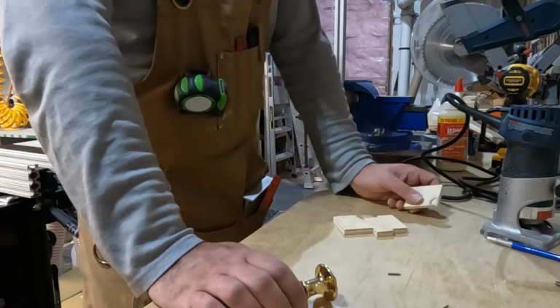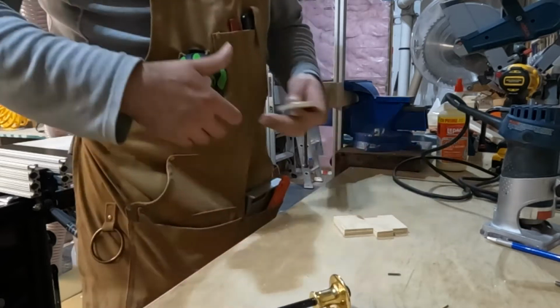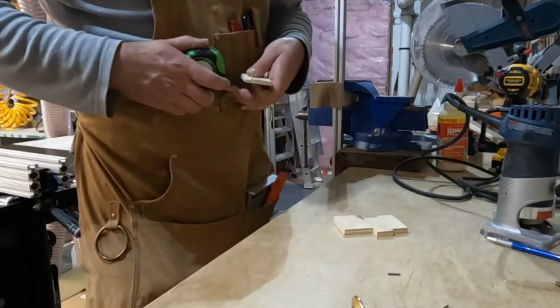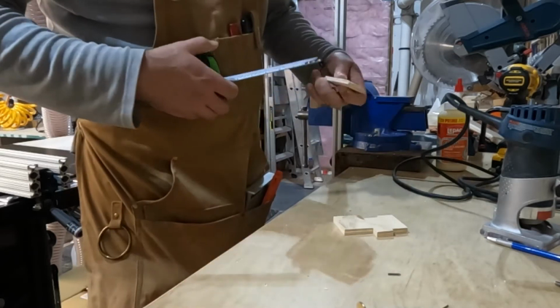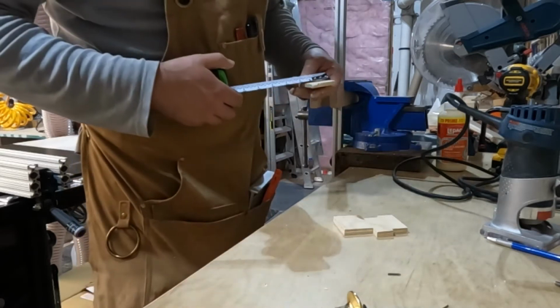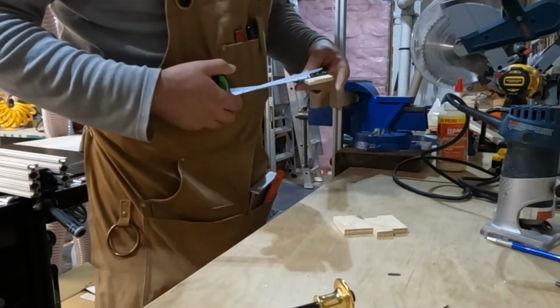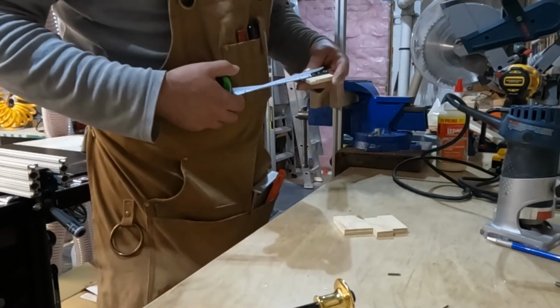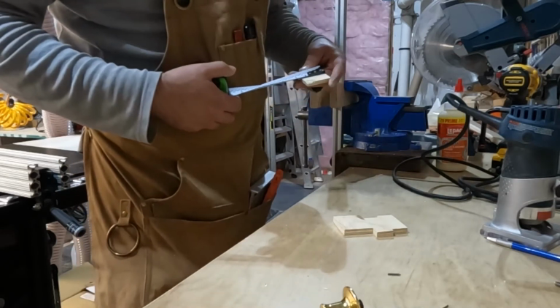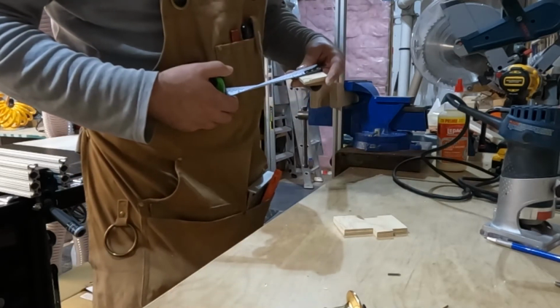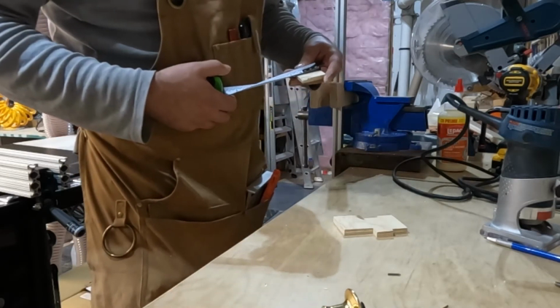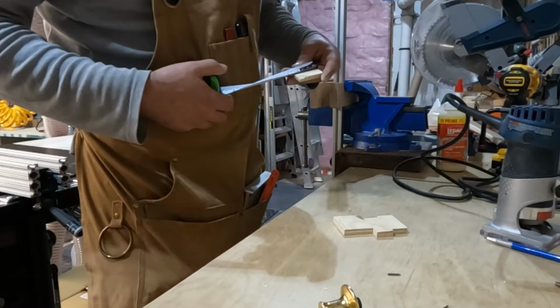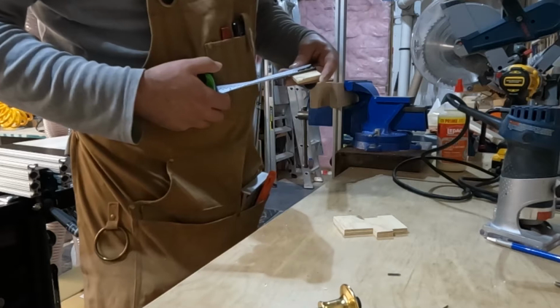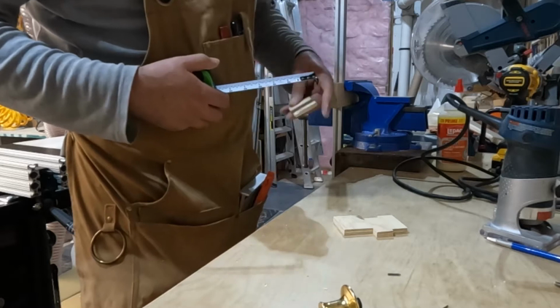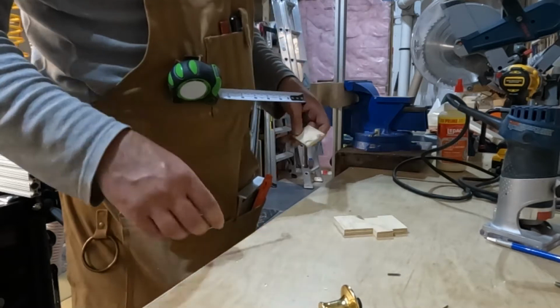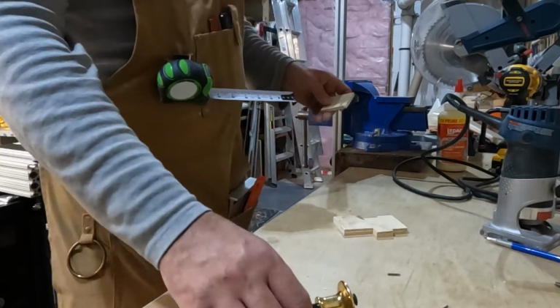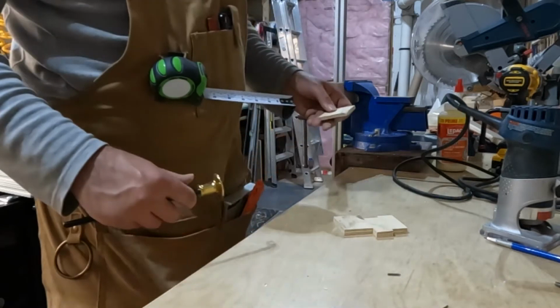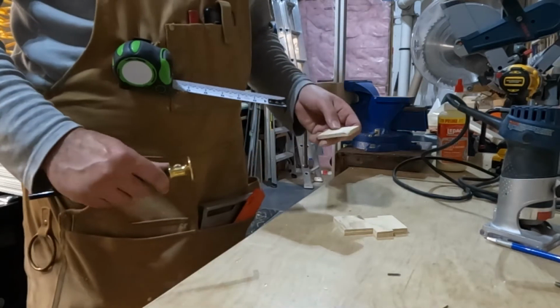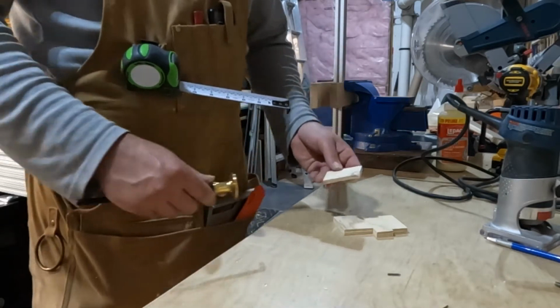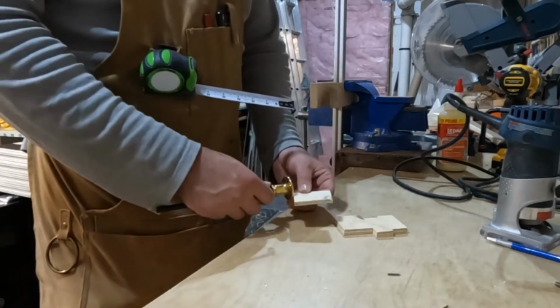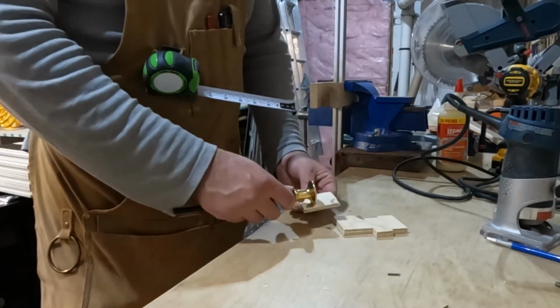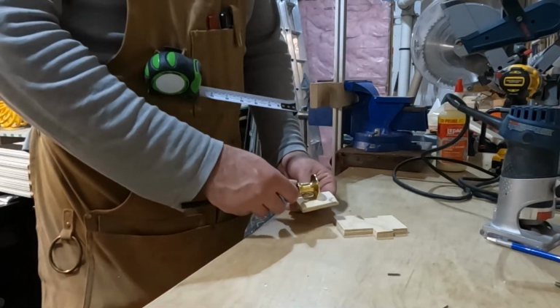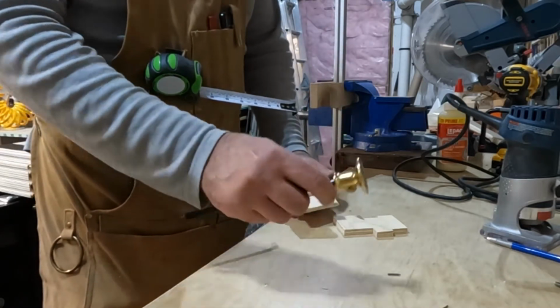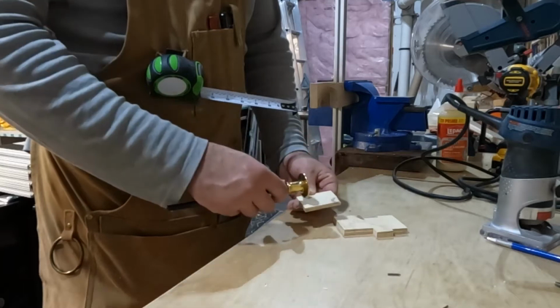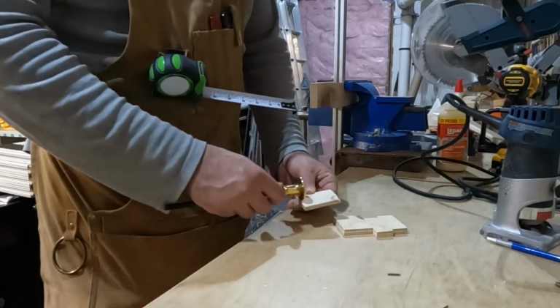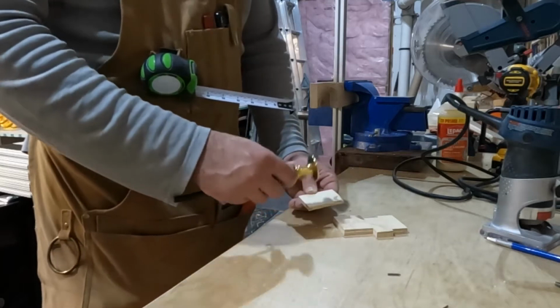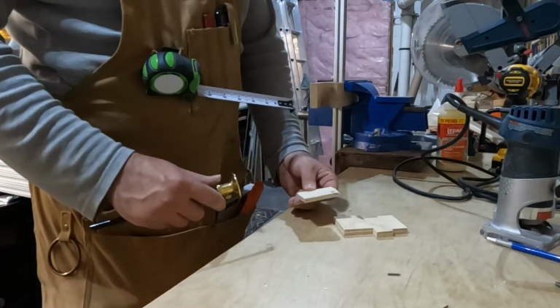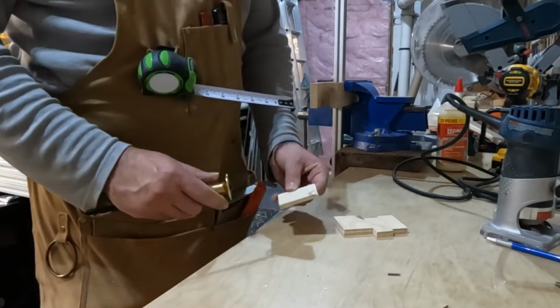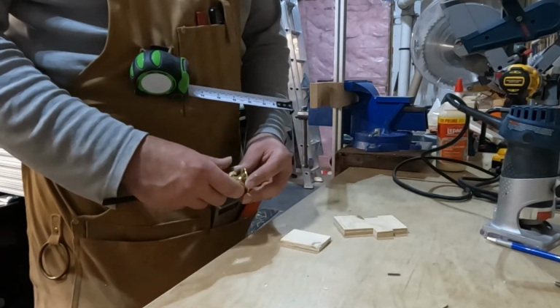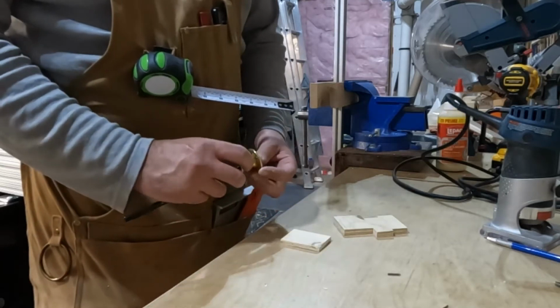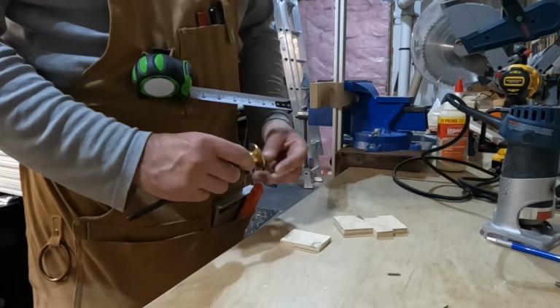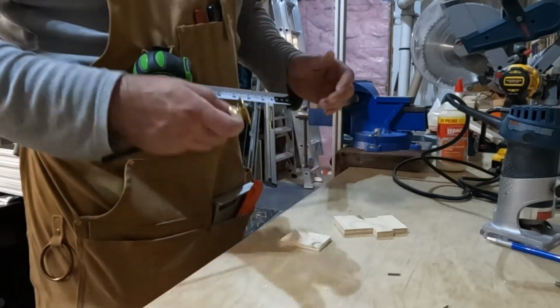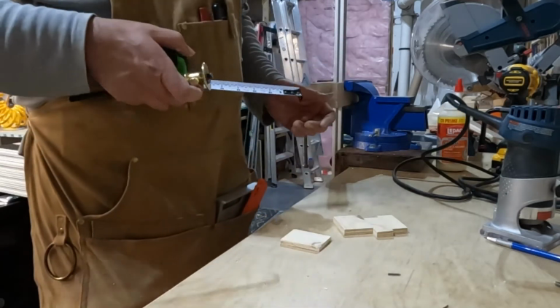I just have to measure this center point. This is one and three quarter, so it's seven-eighths — I would say seven-eighths and probably one inch from the end, just to have an easy number.